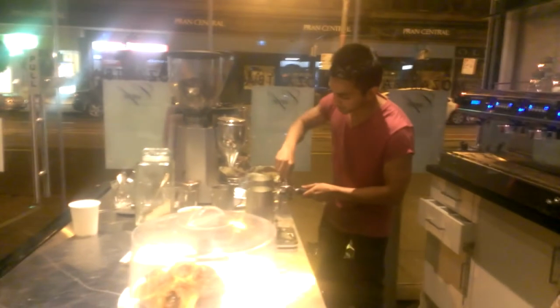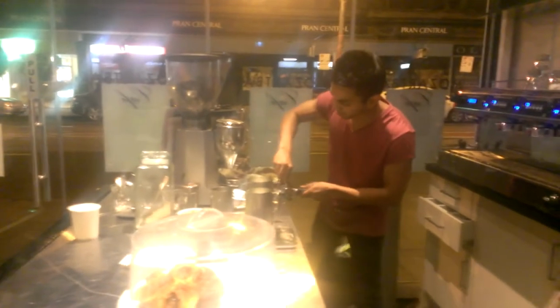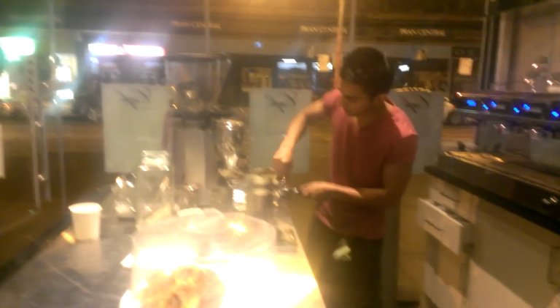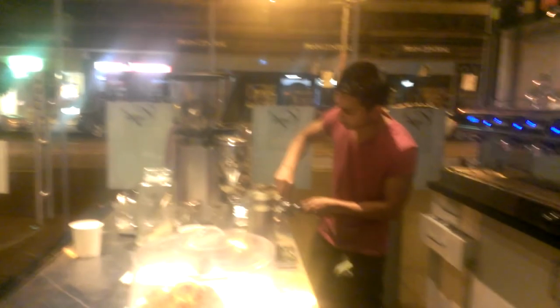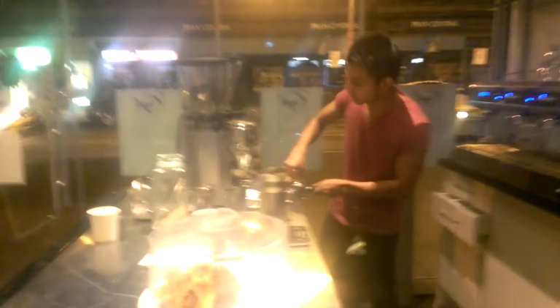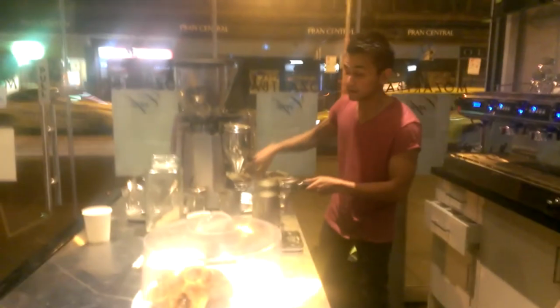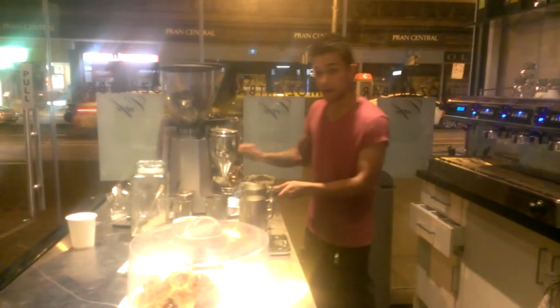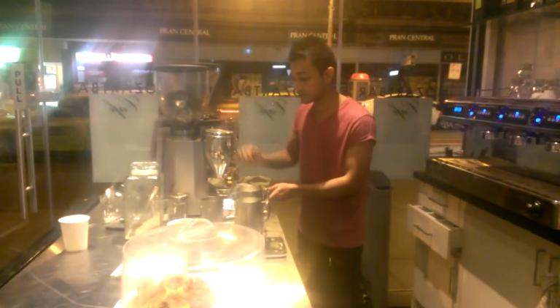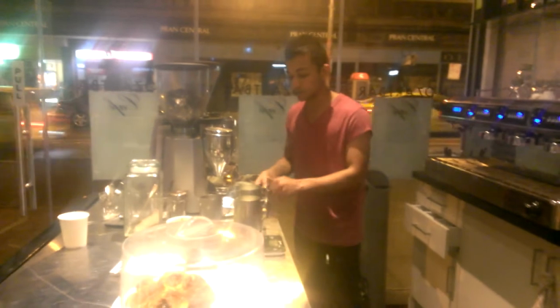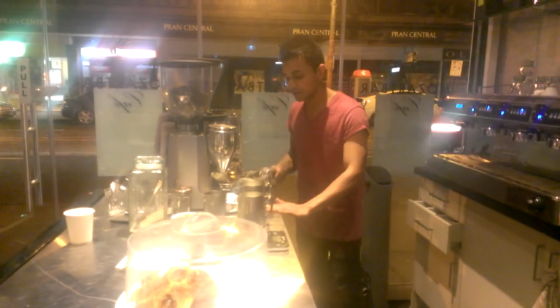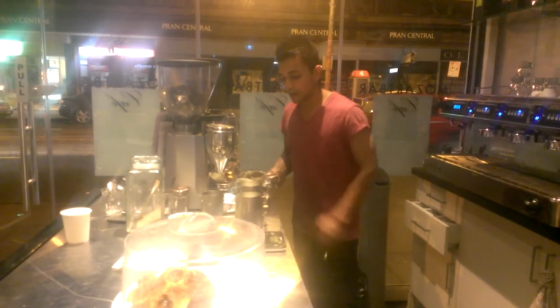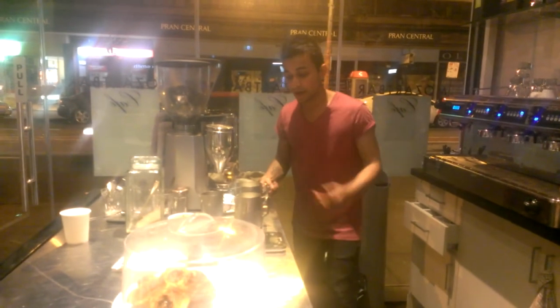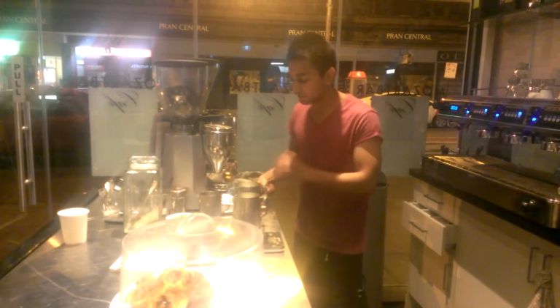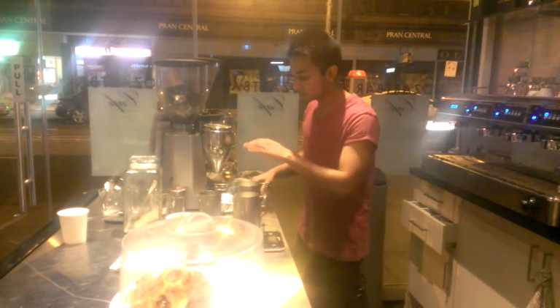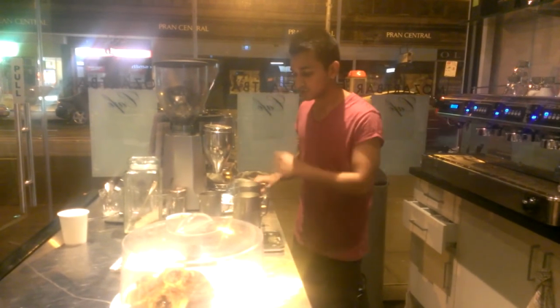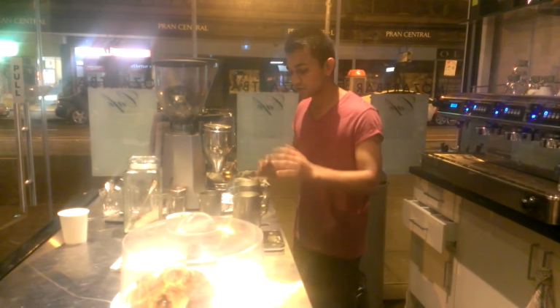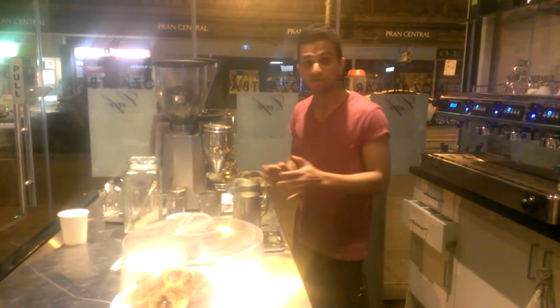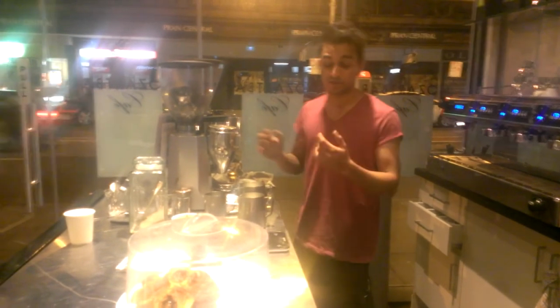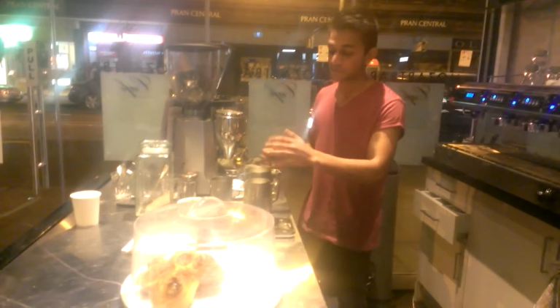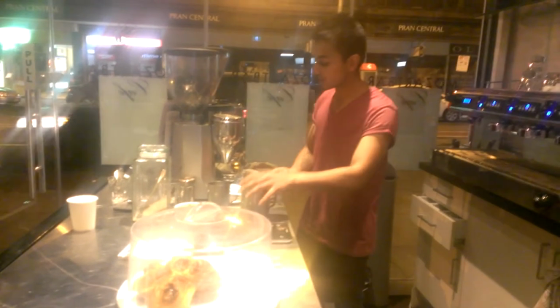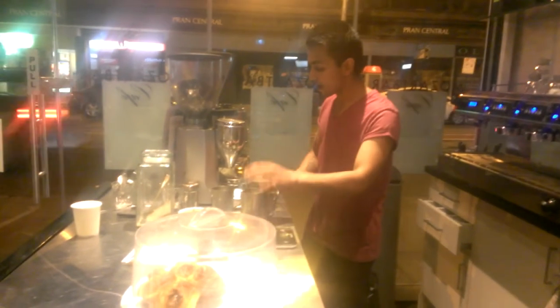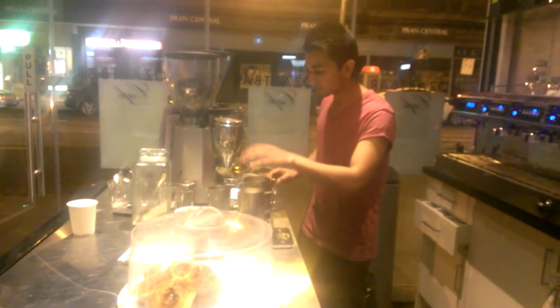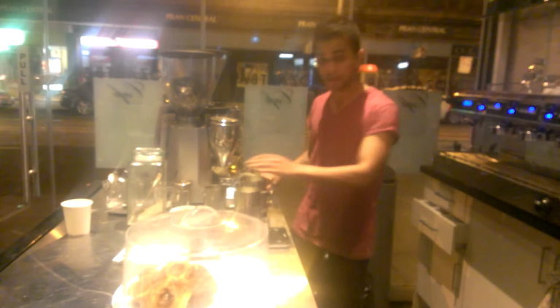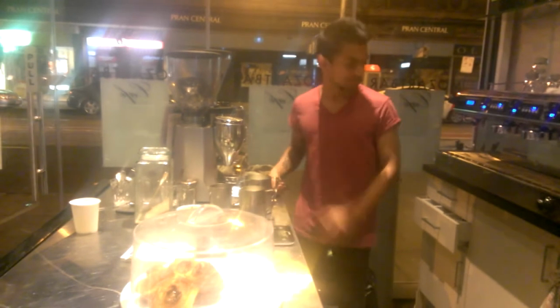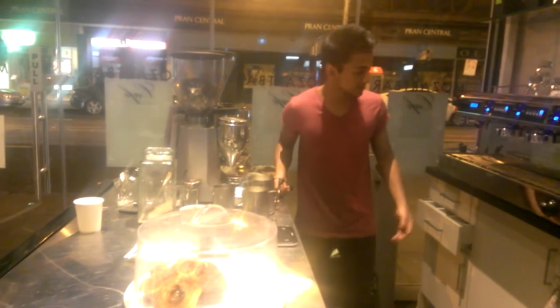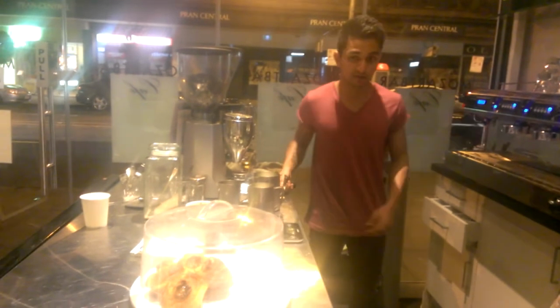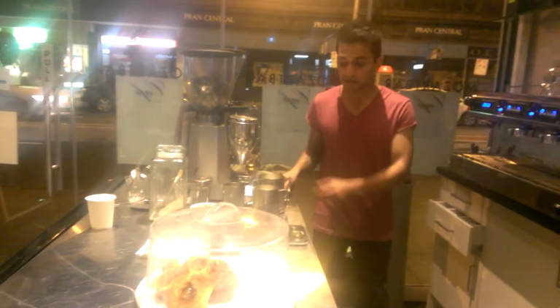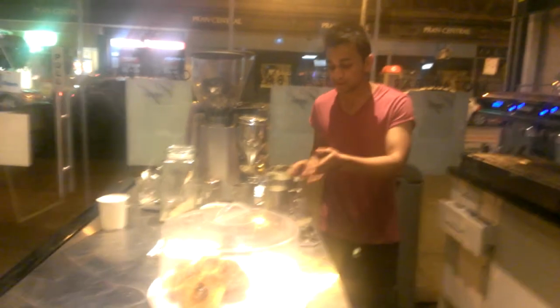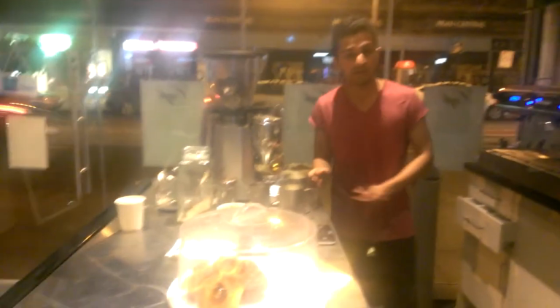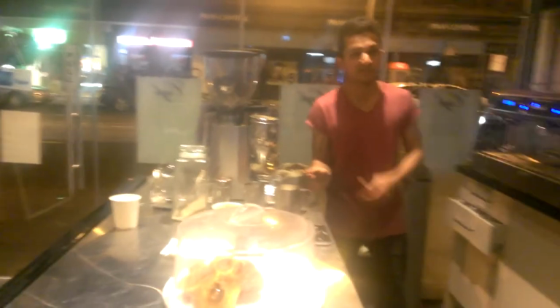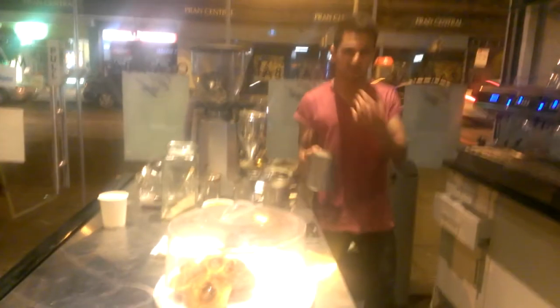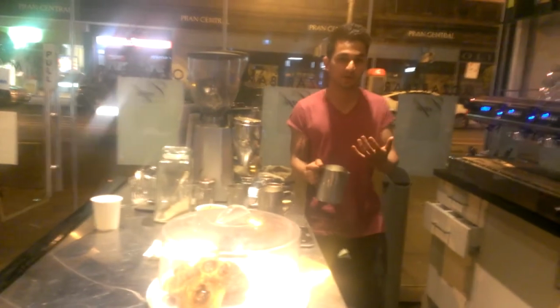So now there are three or four handles ready to go. We're going to do the shots and the coffee — shots and the milk together. Let's get the milk started first, as this takes a little longer.